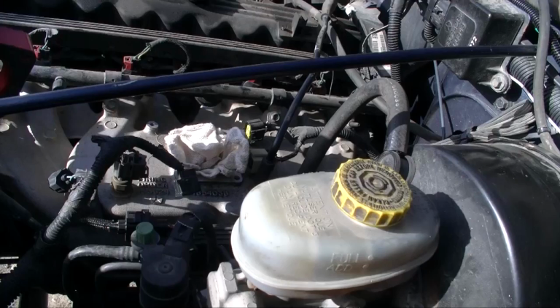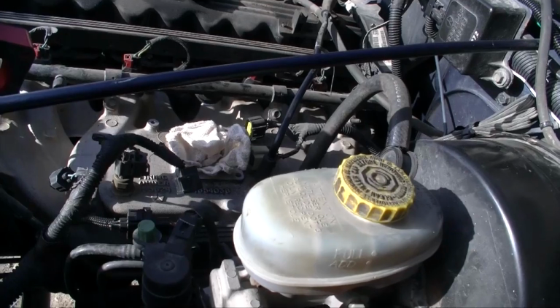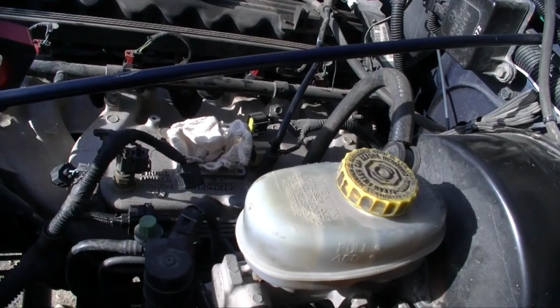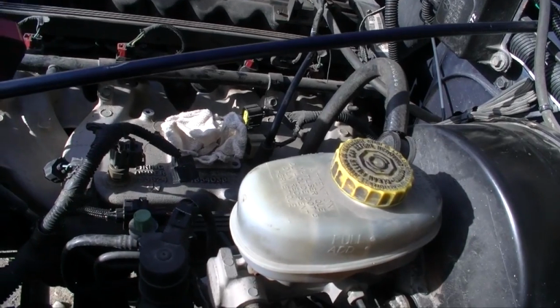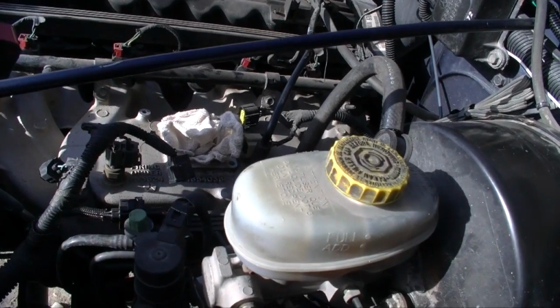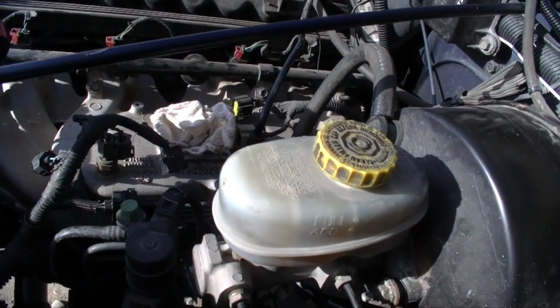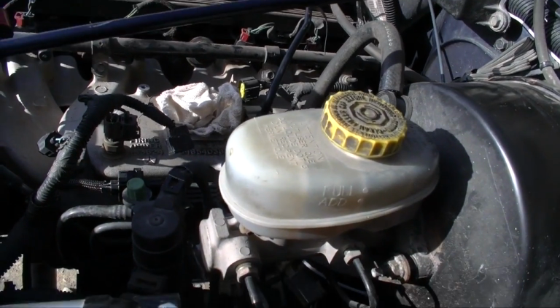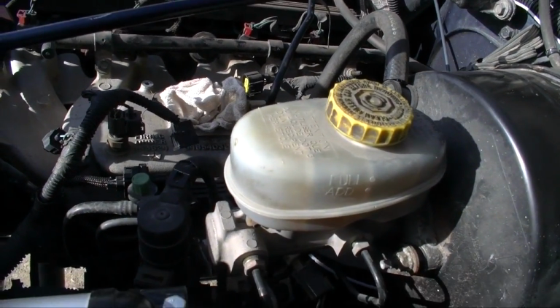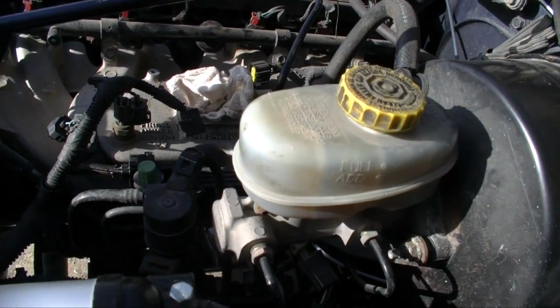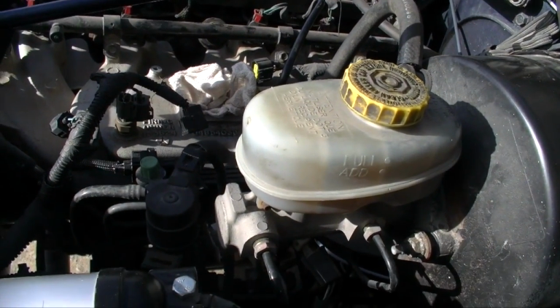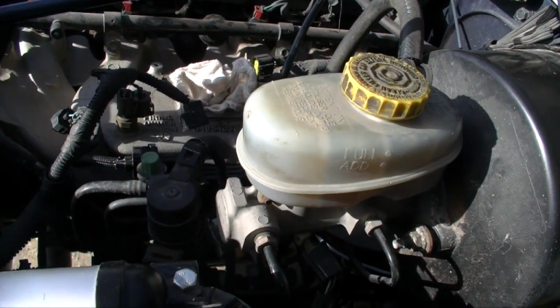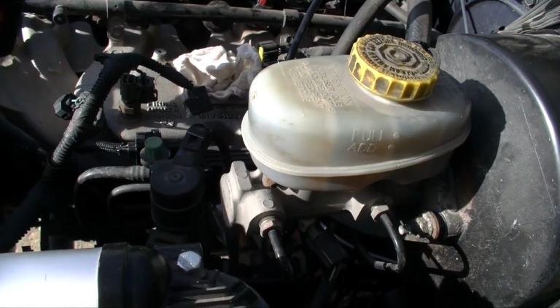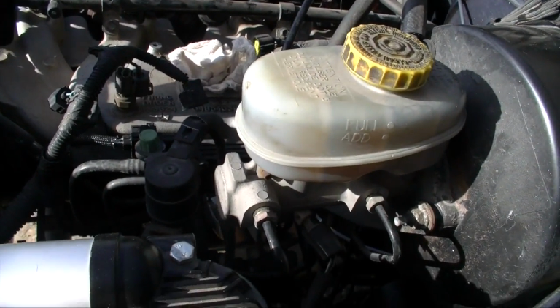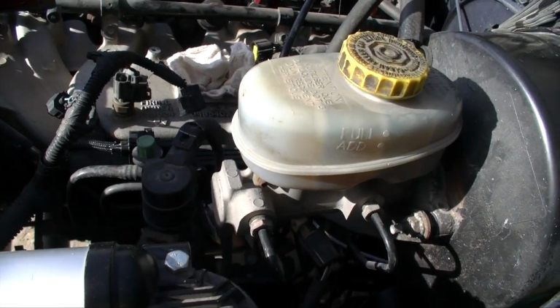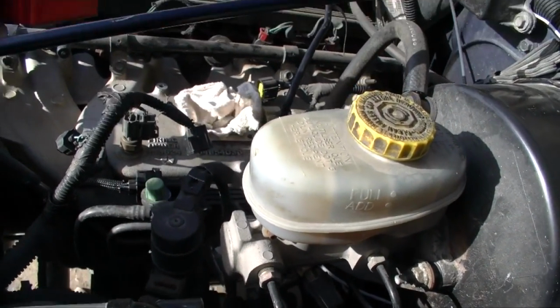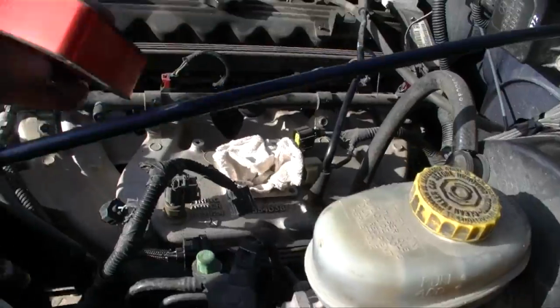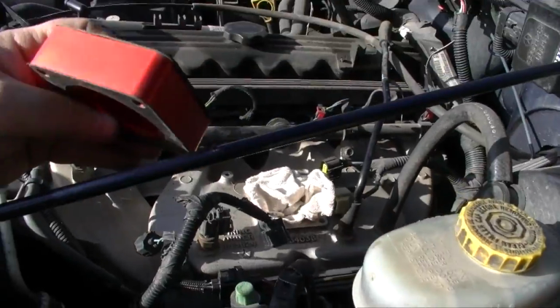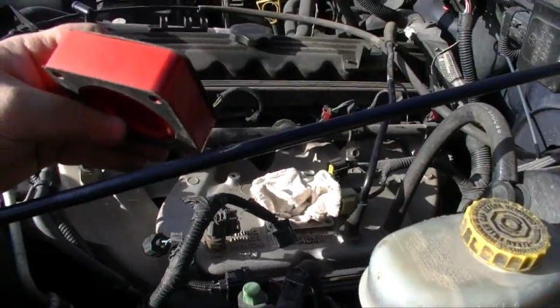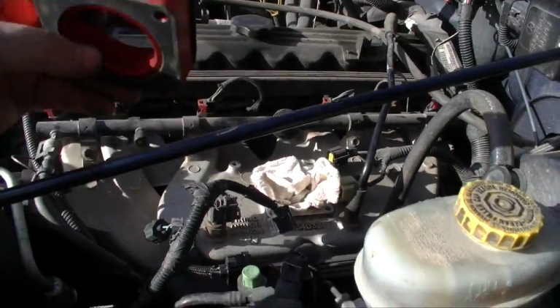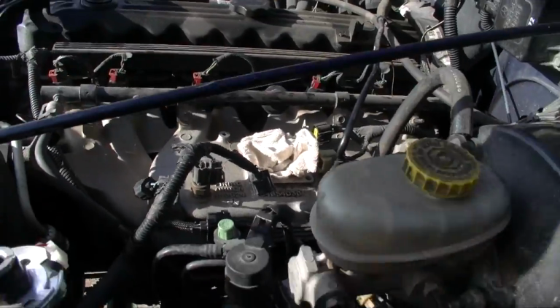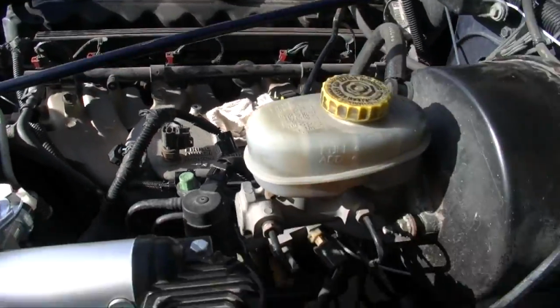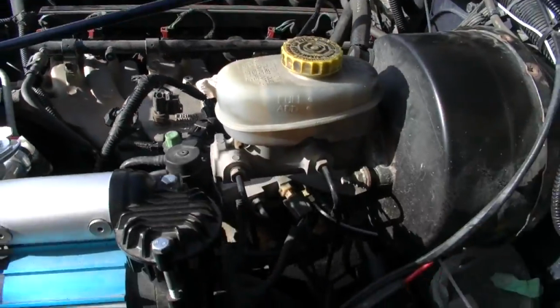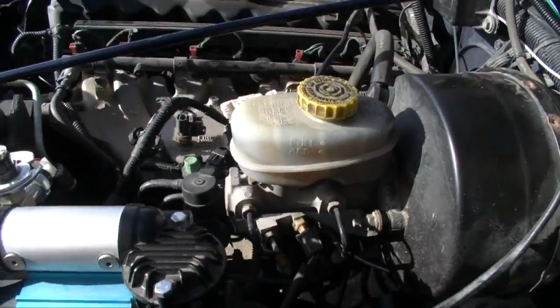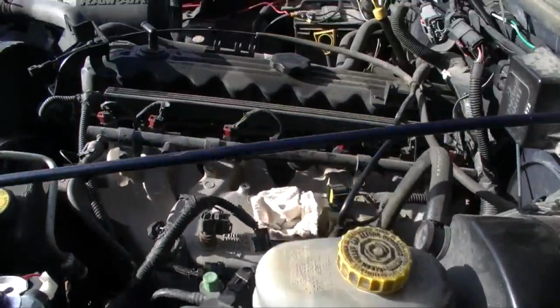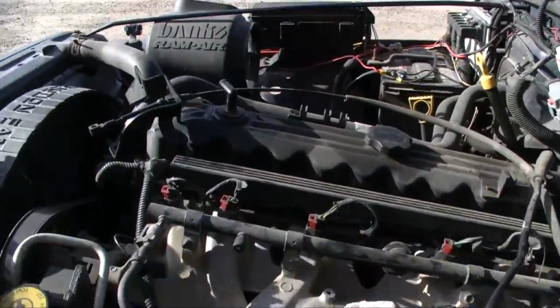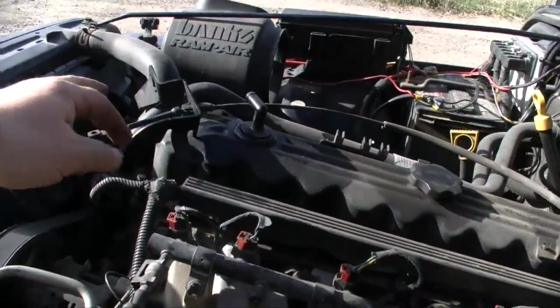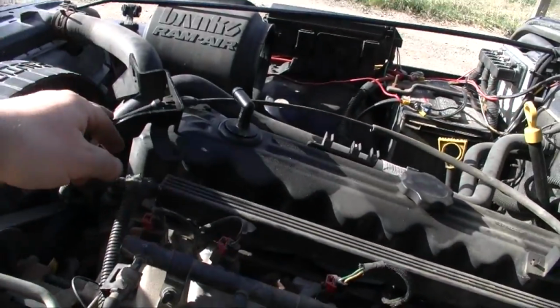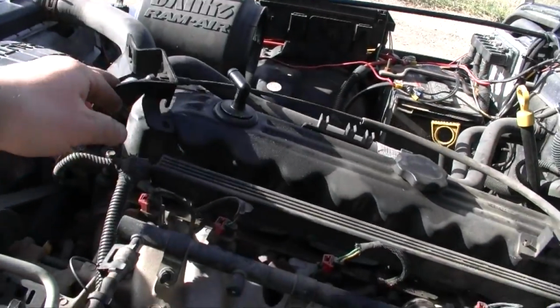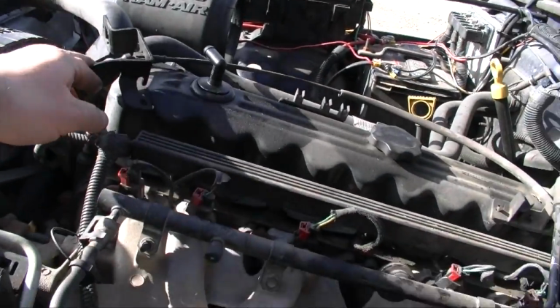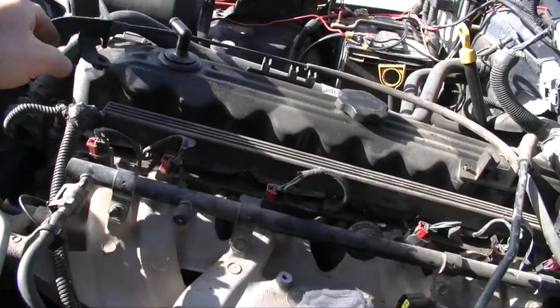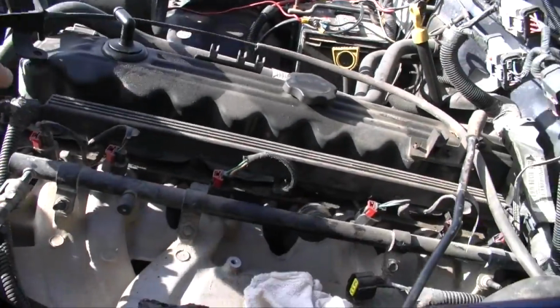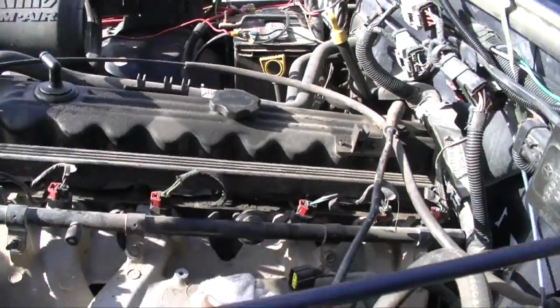Once the throttle body's out it's a good time to plug the hole to prevent dirt and debris. I had a Powerade spacer in there. Take your throttle cable and just kind of move it aside.